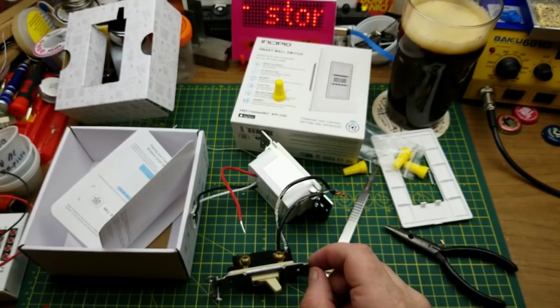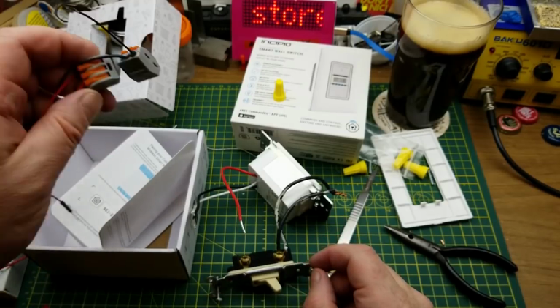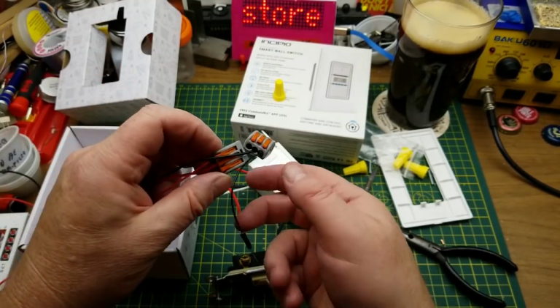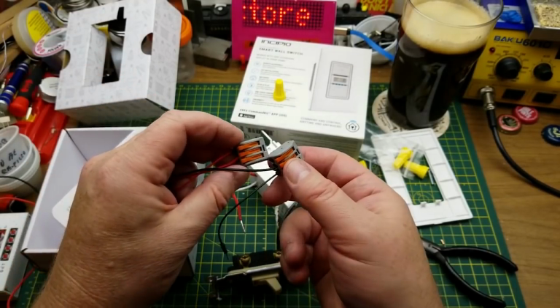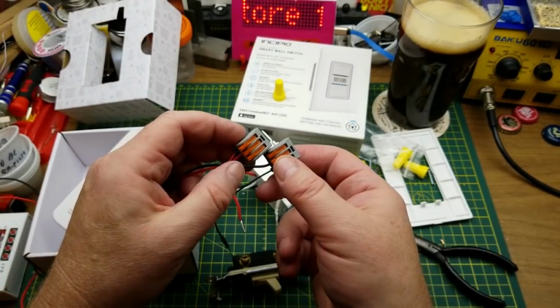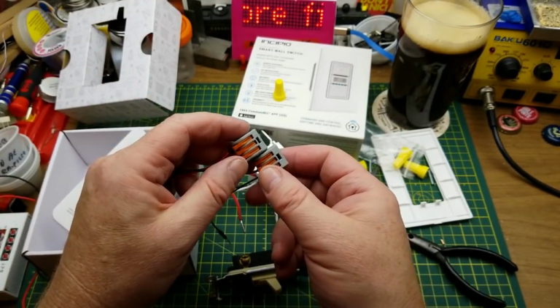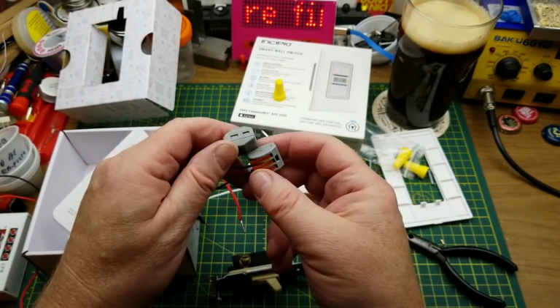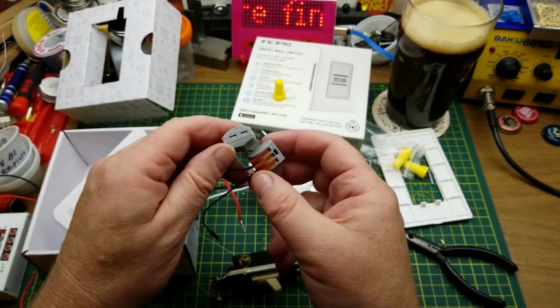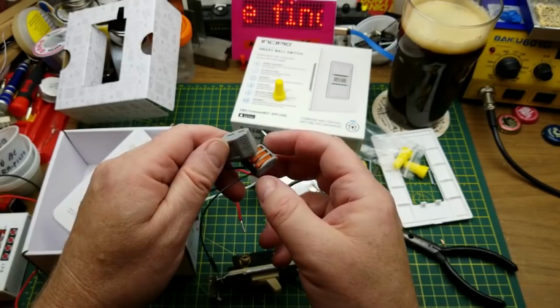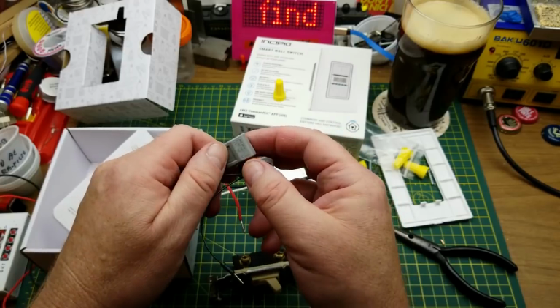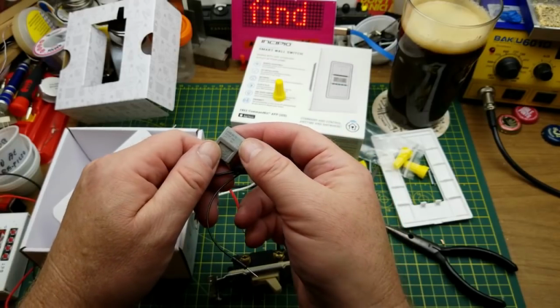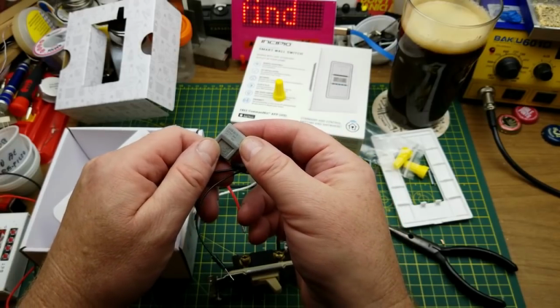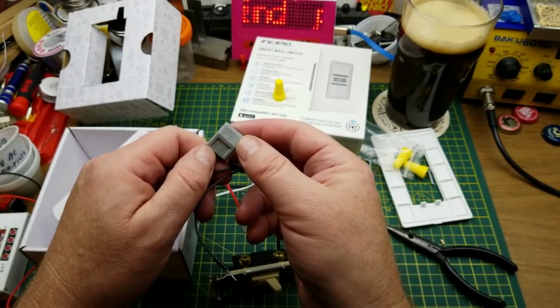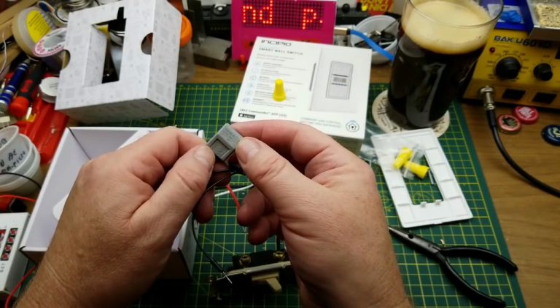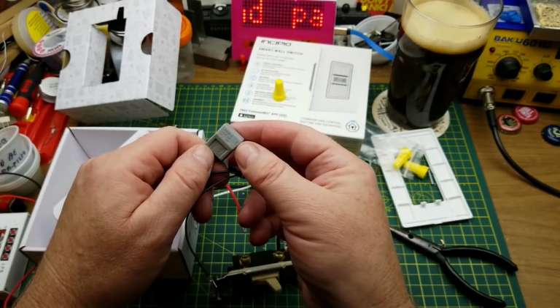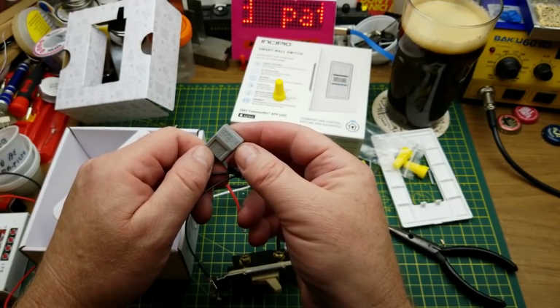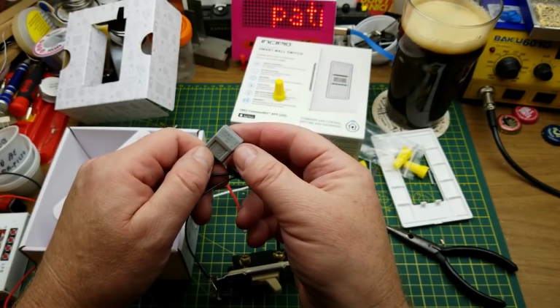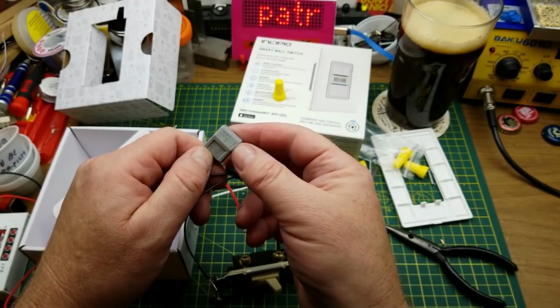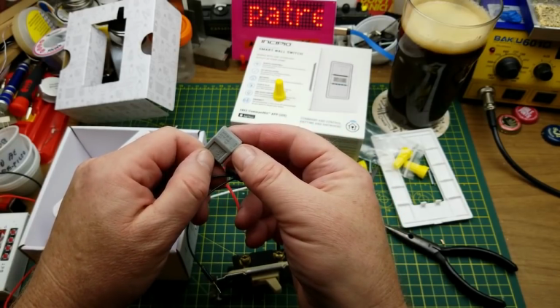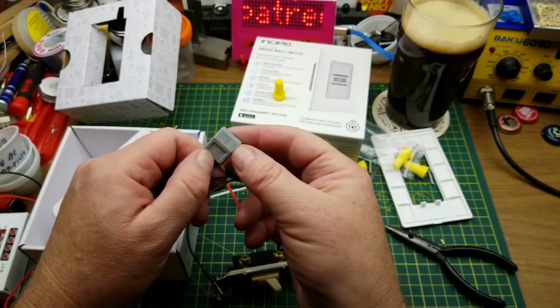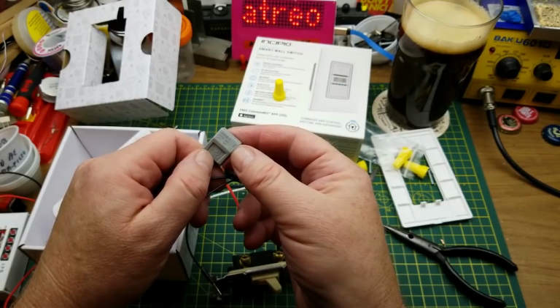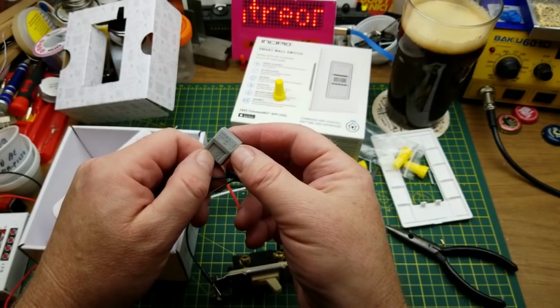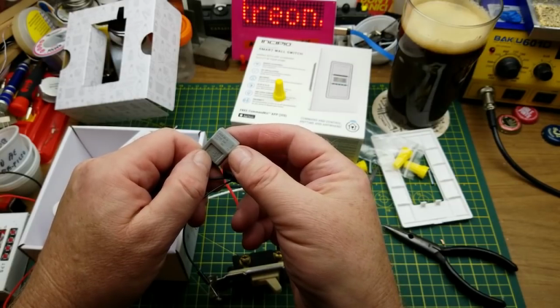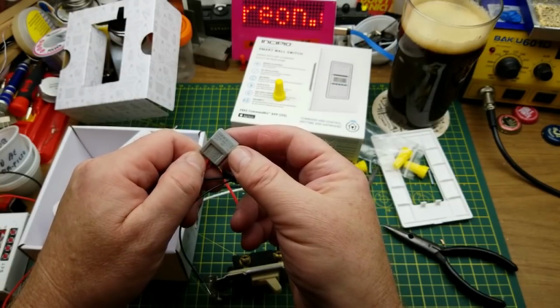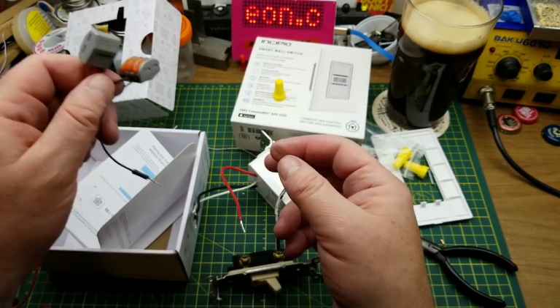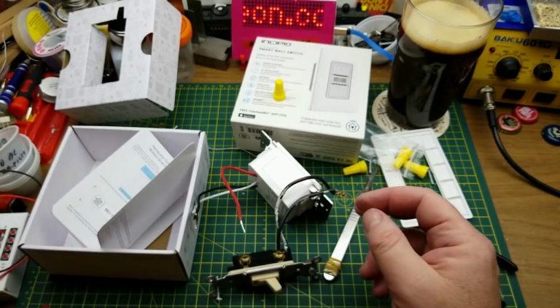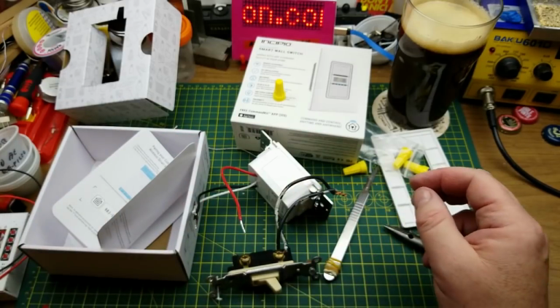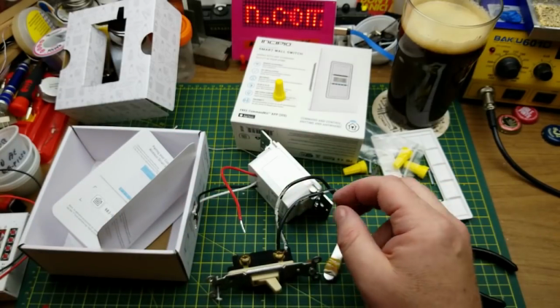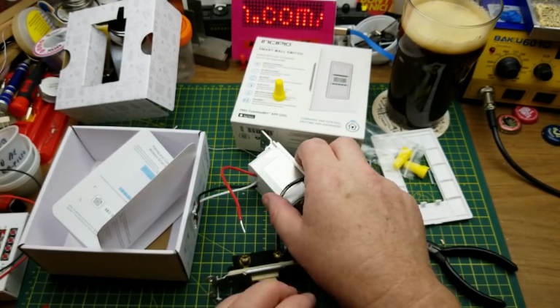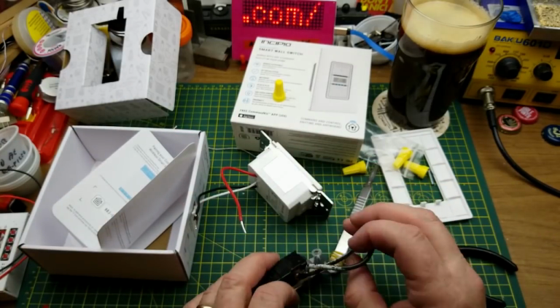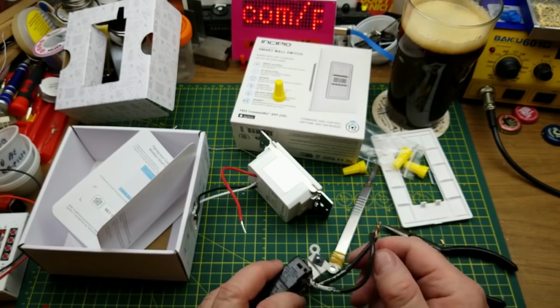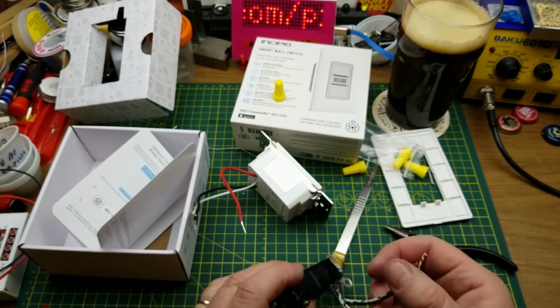That's a bit of an aside. I know that in Europe, Wago connectors — these are knockoffs — are used instead, and they're good. This one says 400 volts, 20-some amps. Okay, that's a bit of an aside.